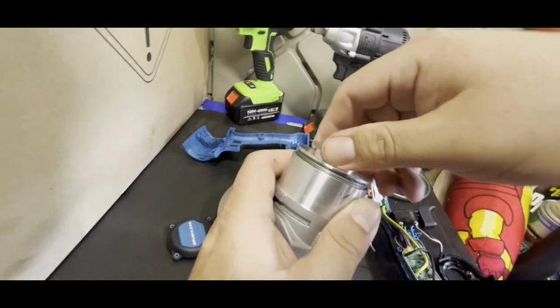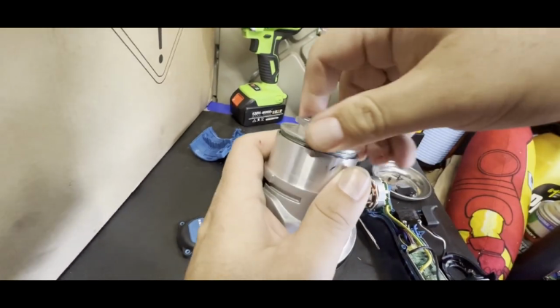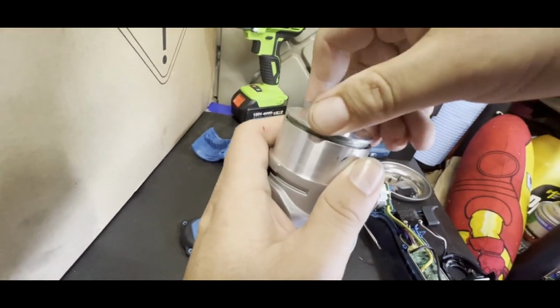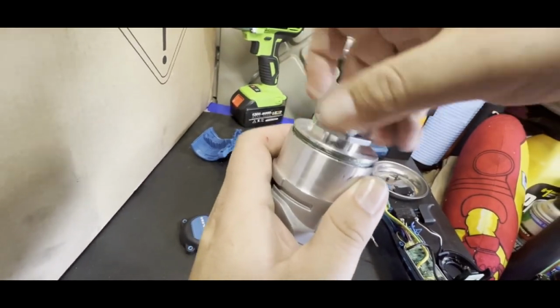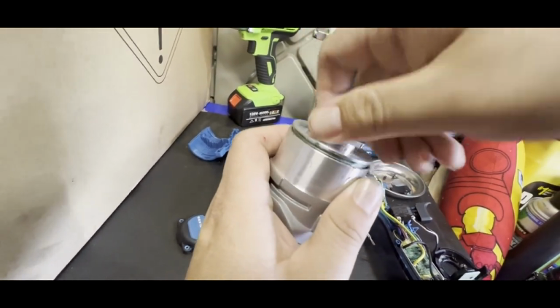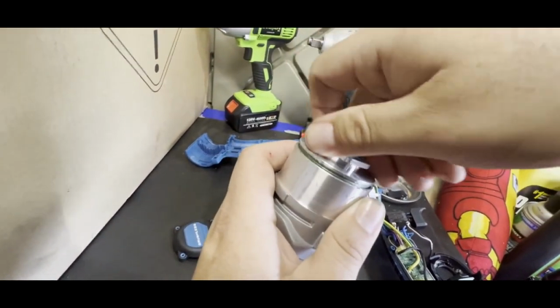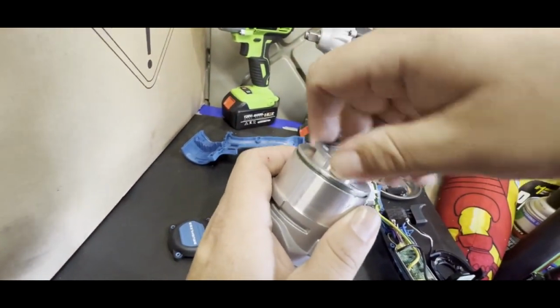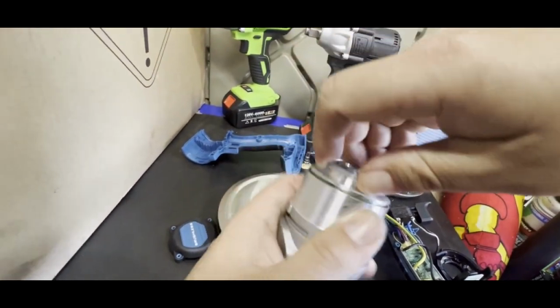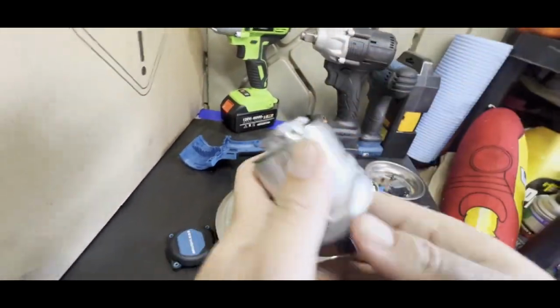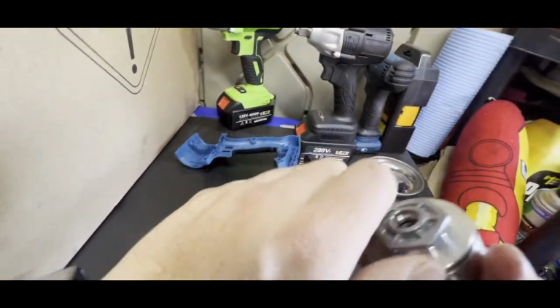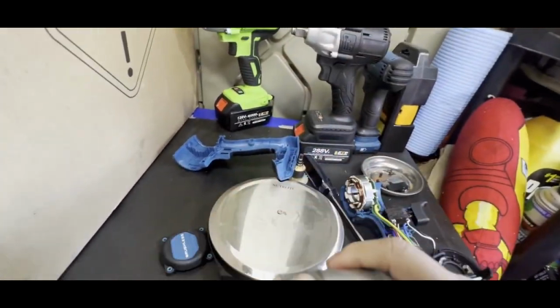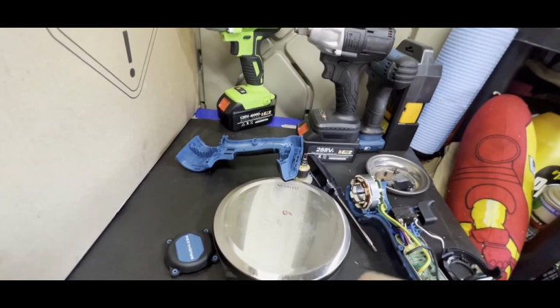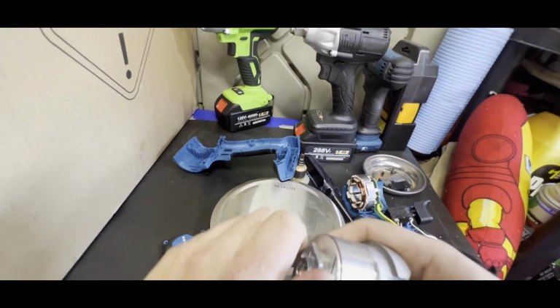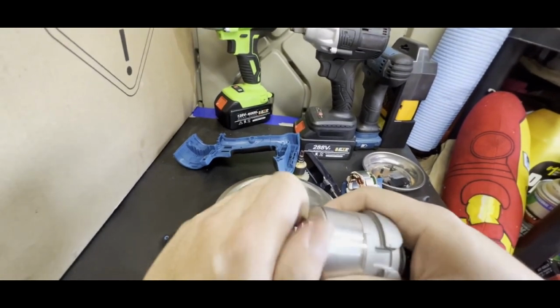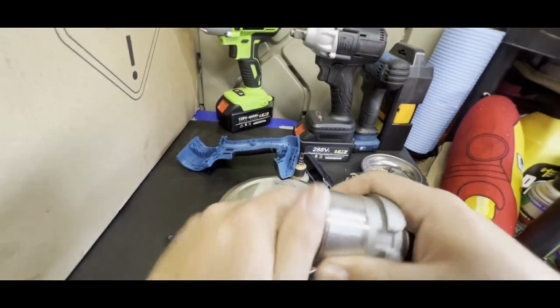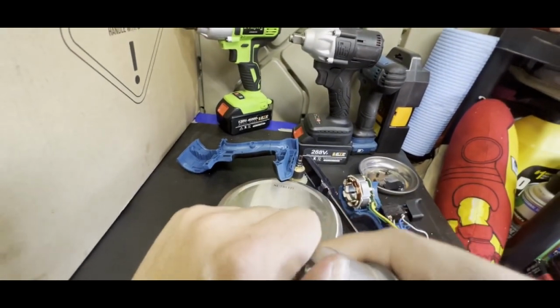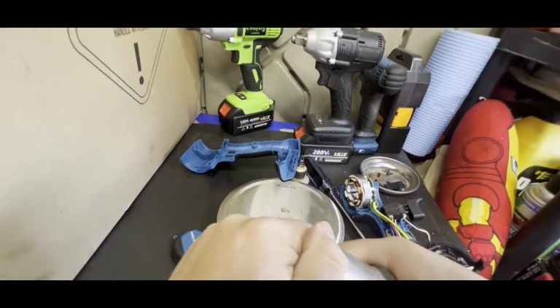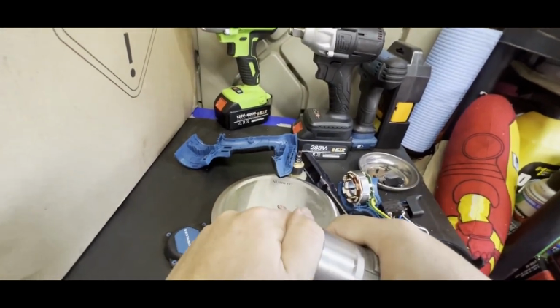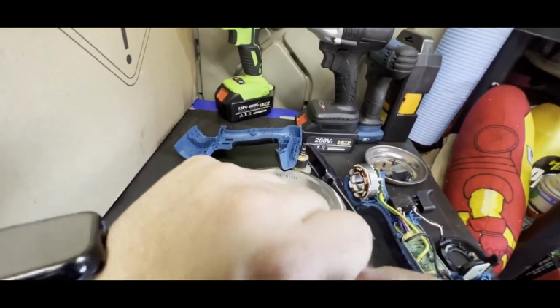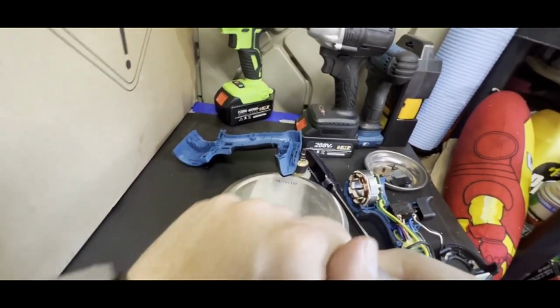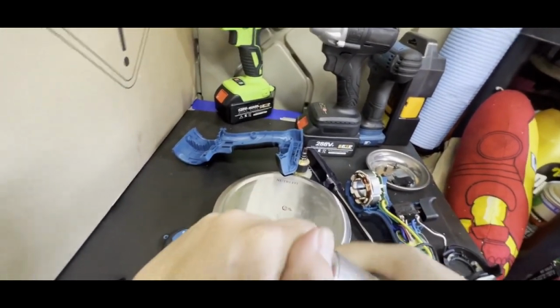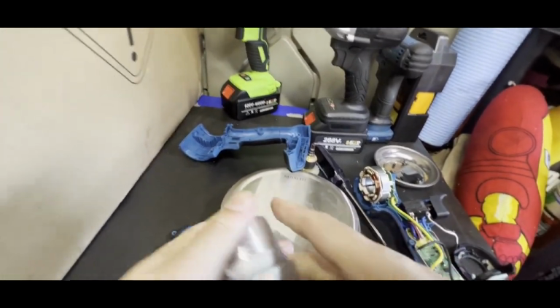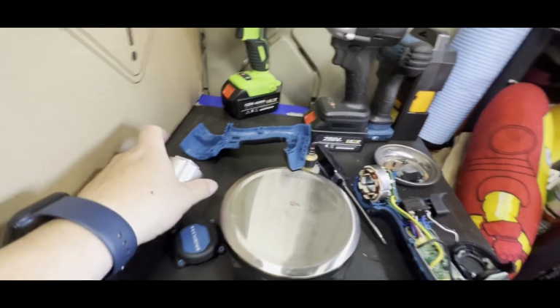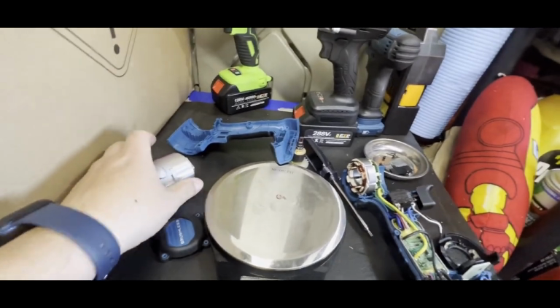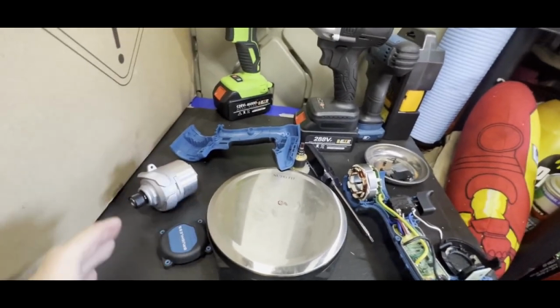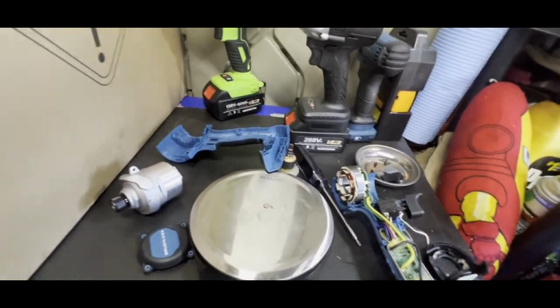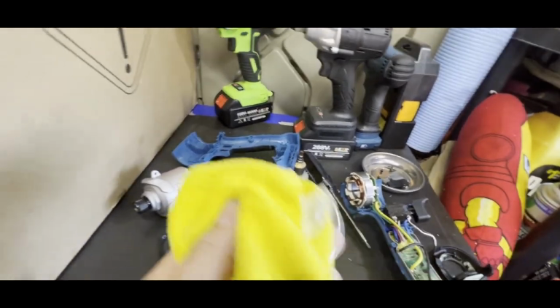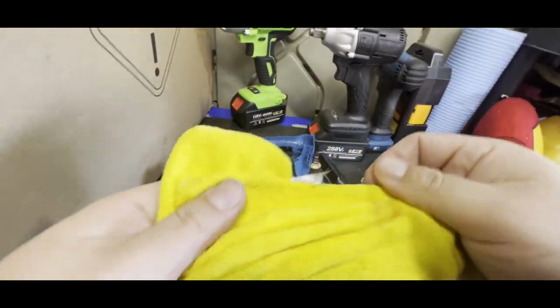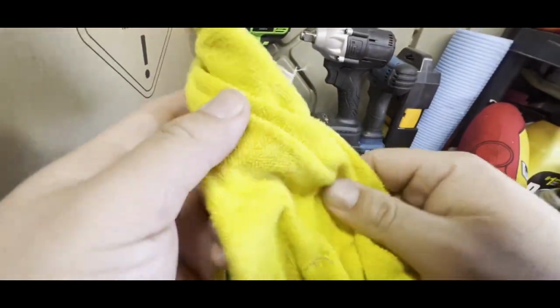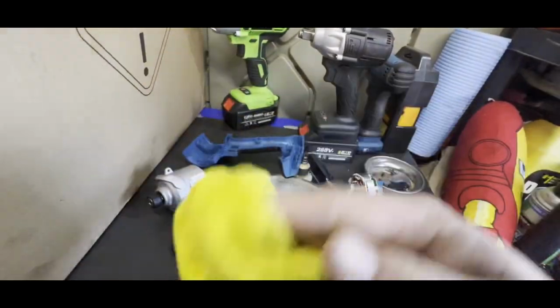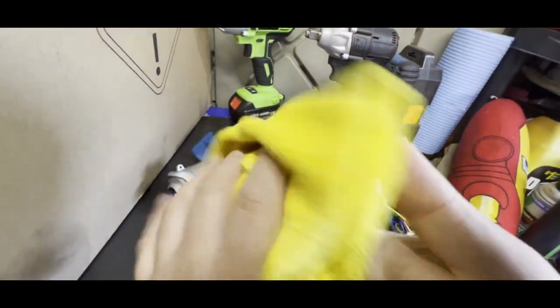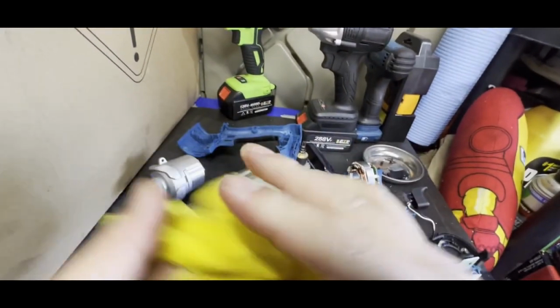Remember this is reverse thread — I've actually broken one in the past trying to get it off. Don't do what I did. Do as I say, not as I do, I guess.